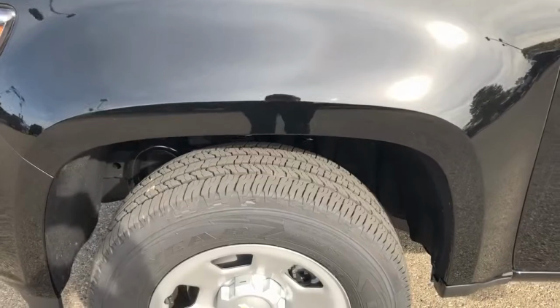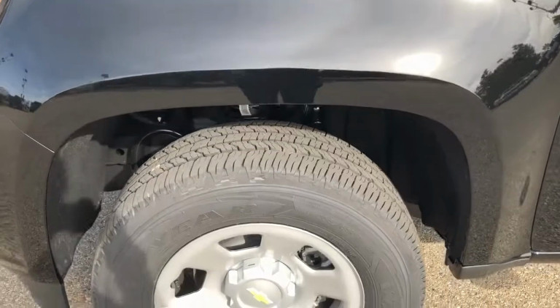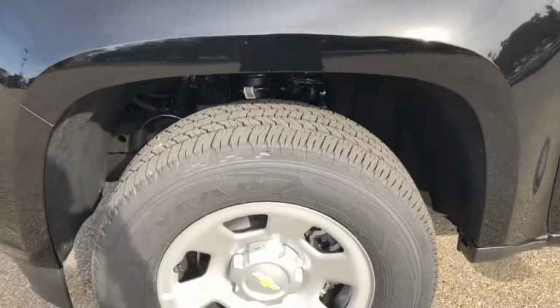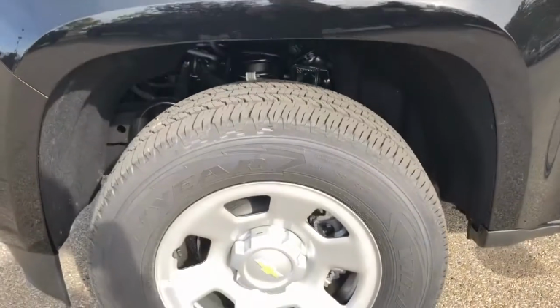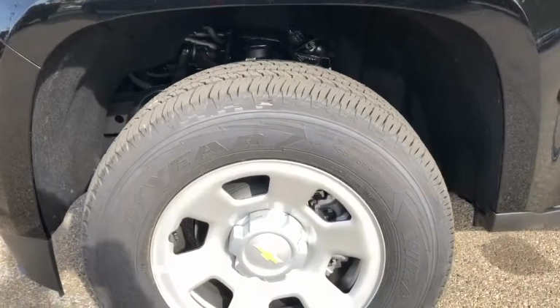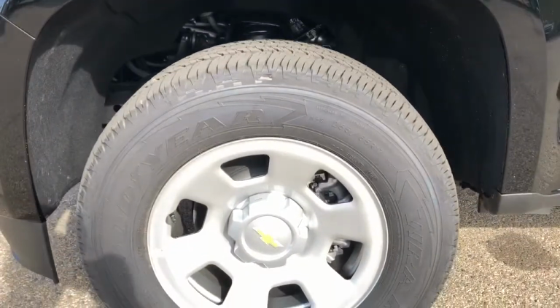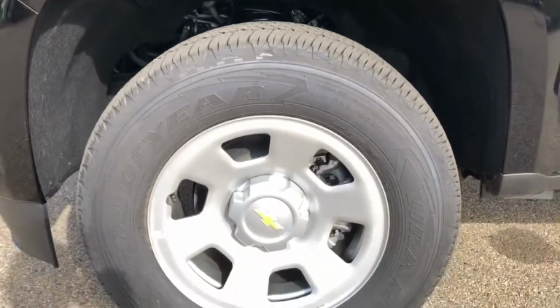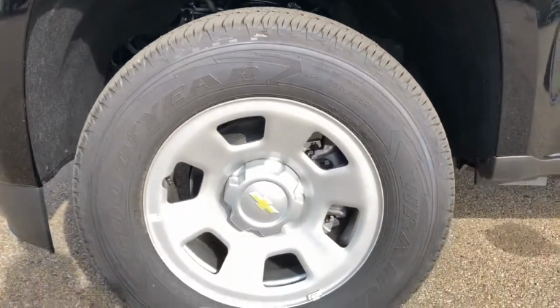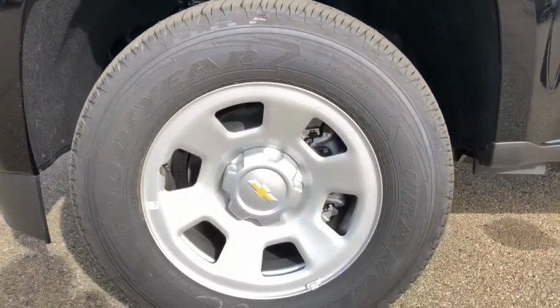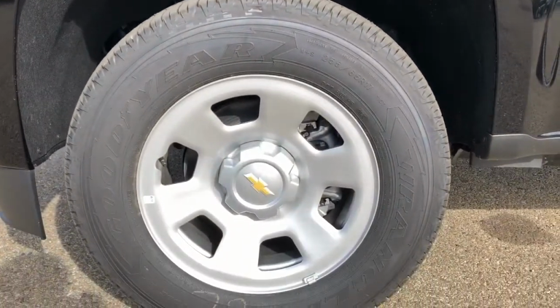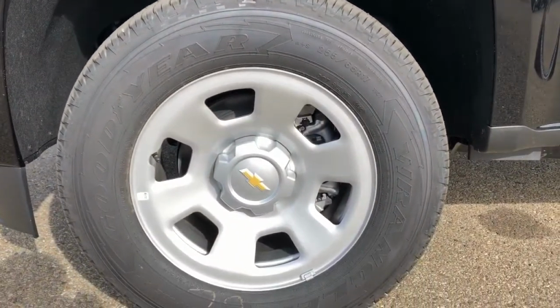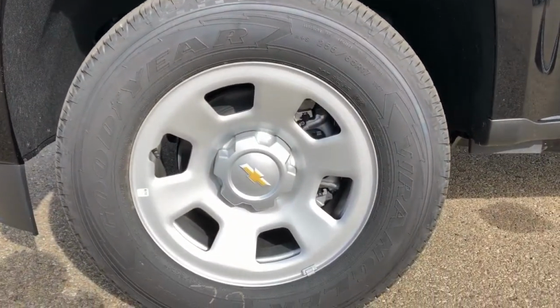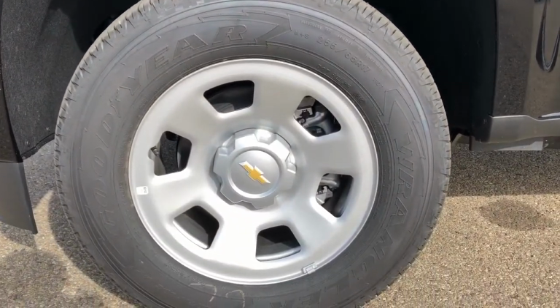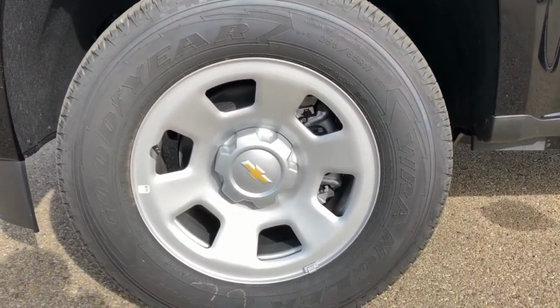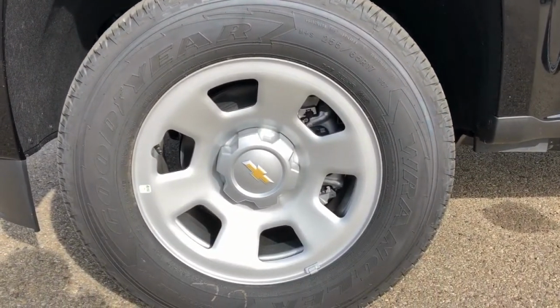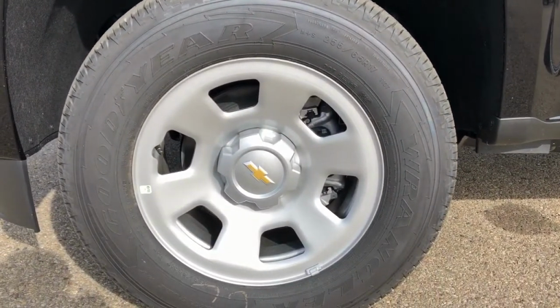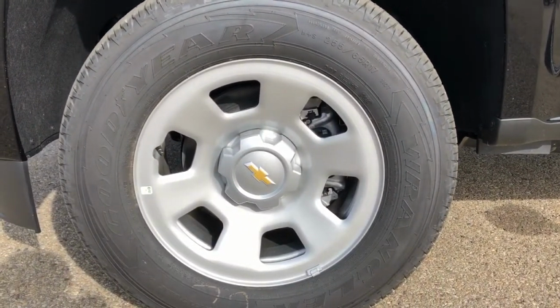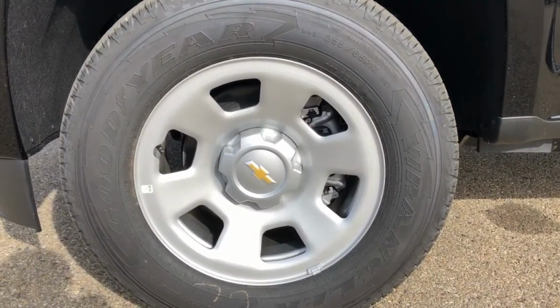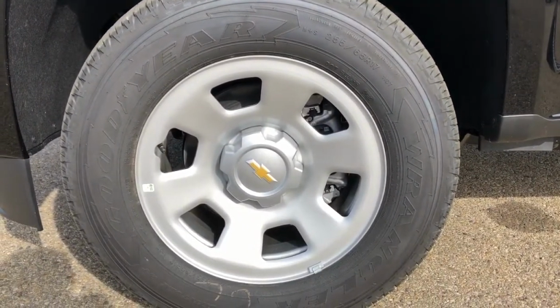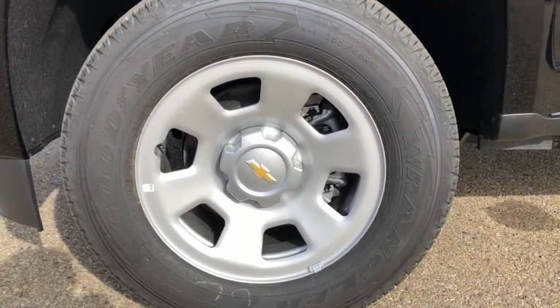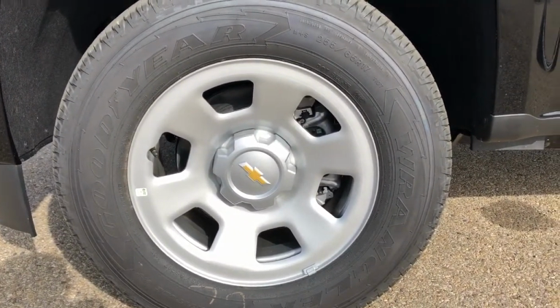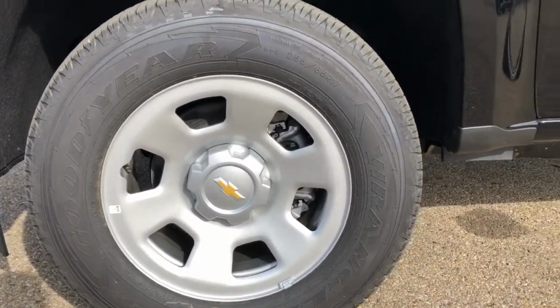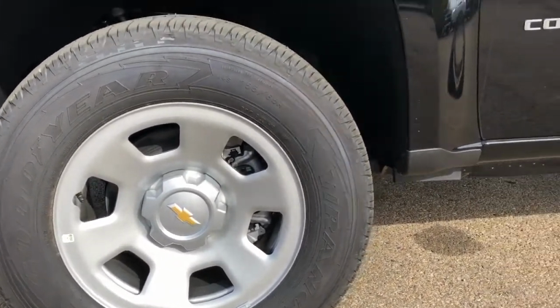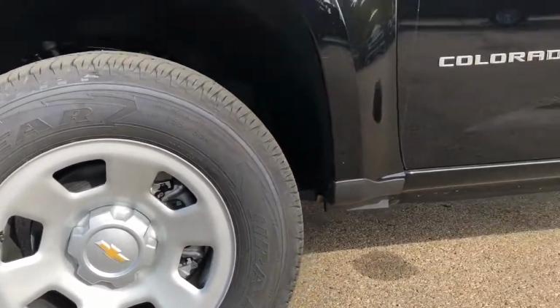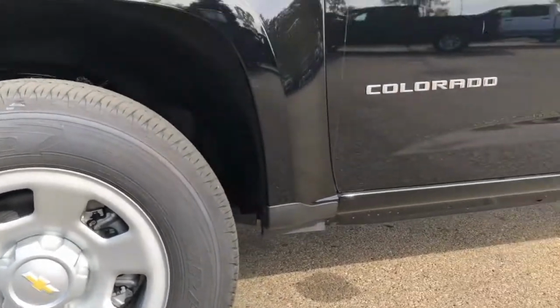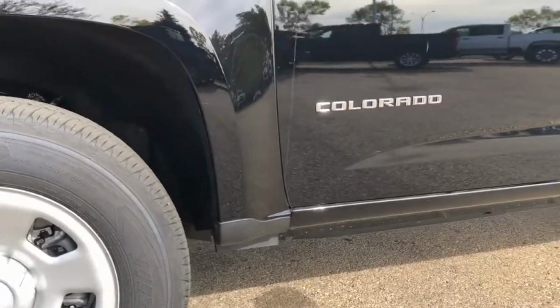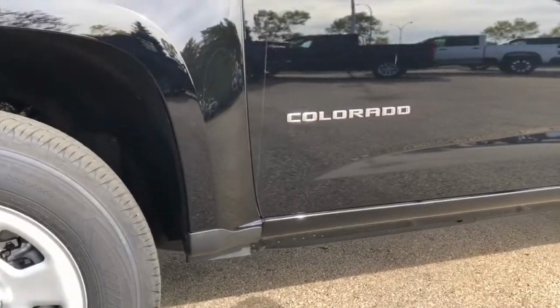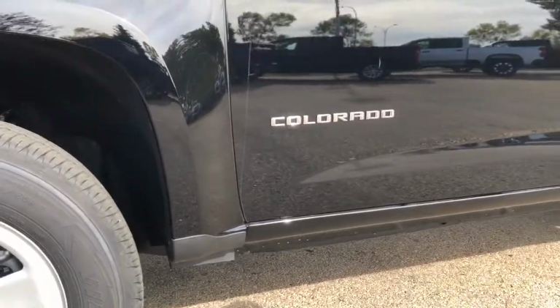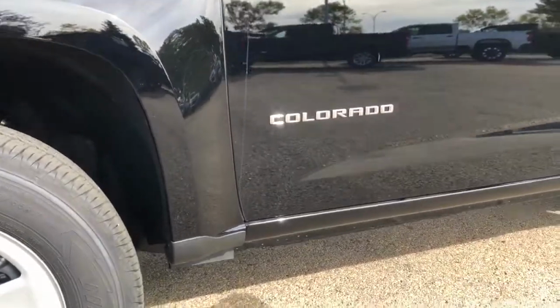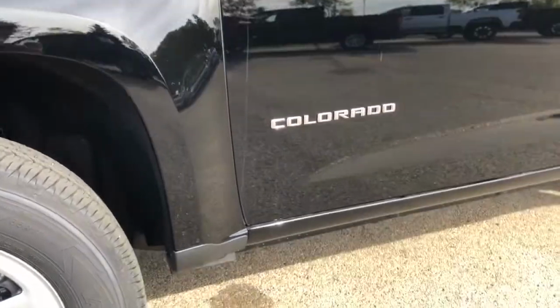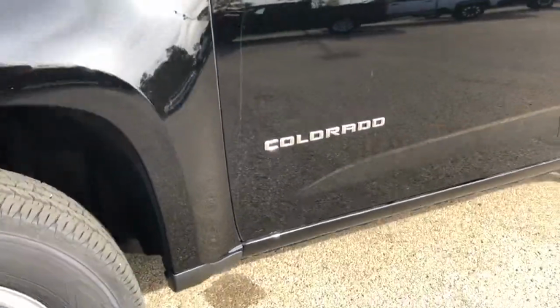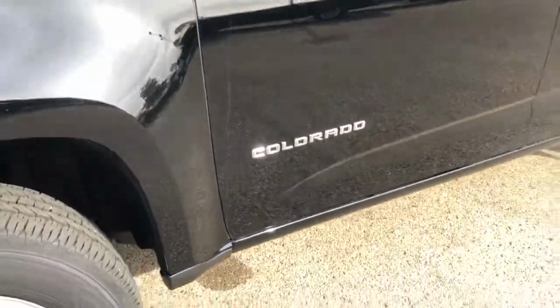Back on the exterior of the vehicle, we can take a closer look at our alloy rims with Chevrolet badge center caps. We have our Colorado badging featured in chrome.